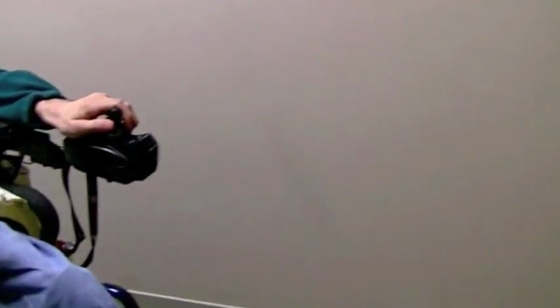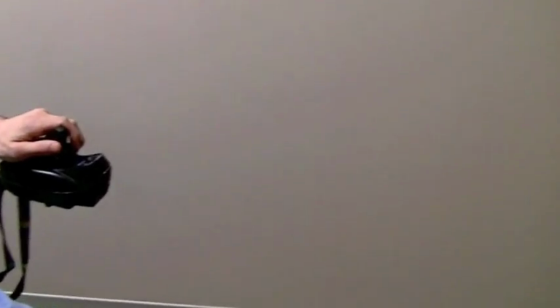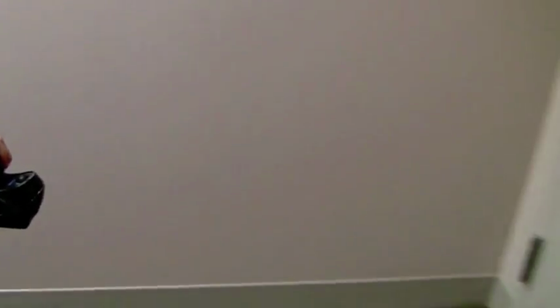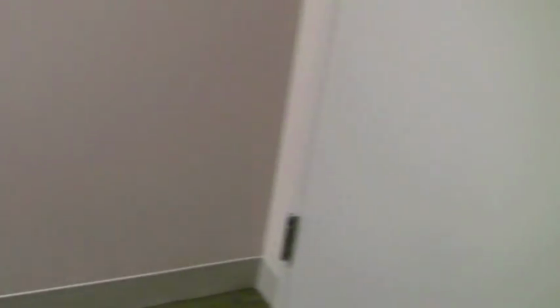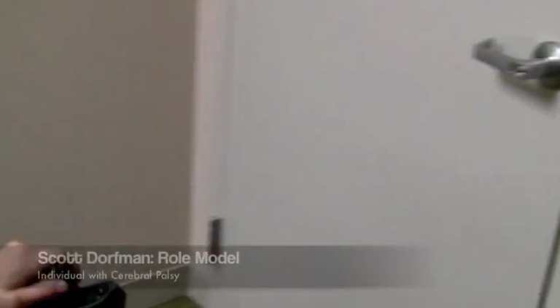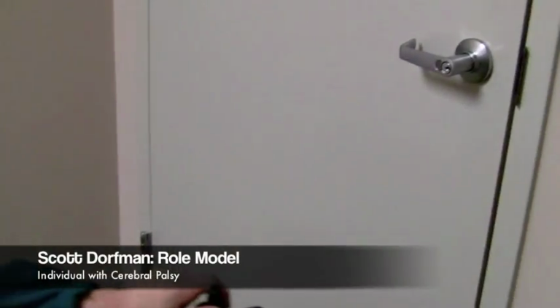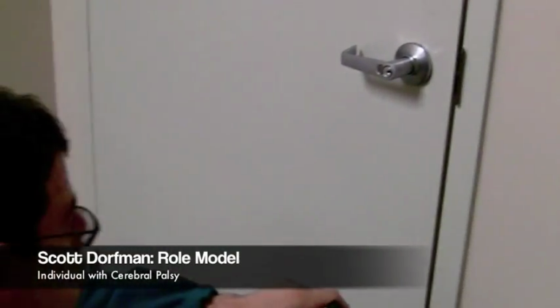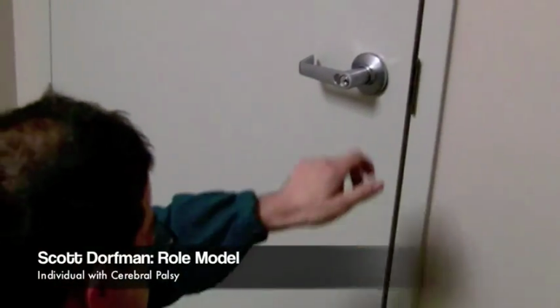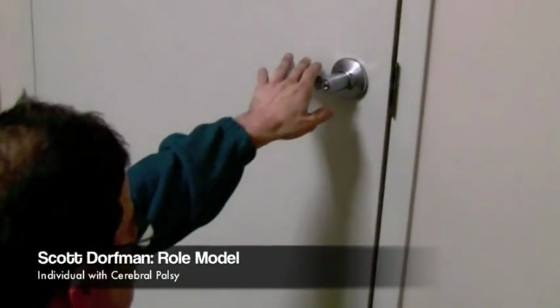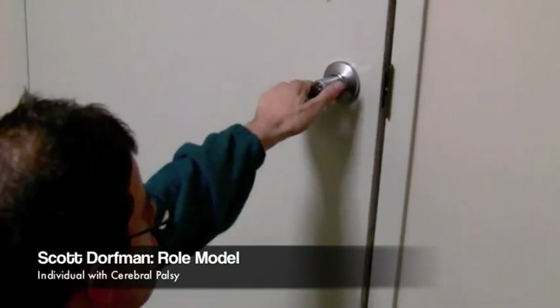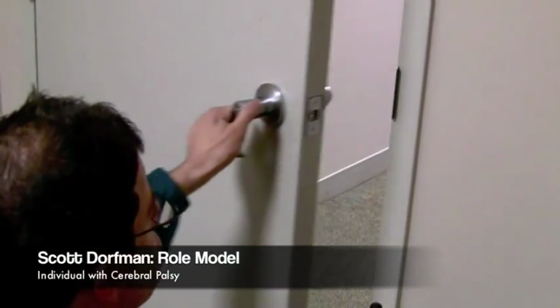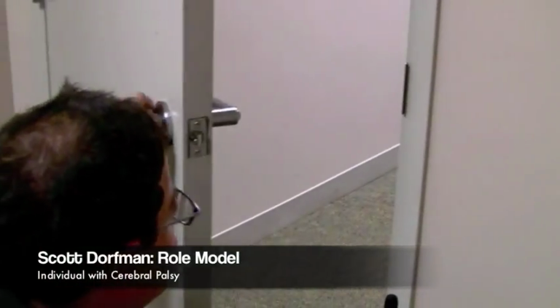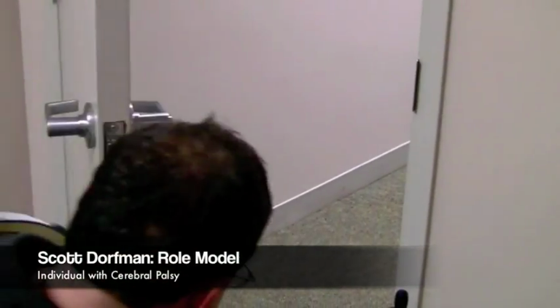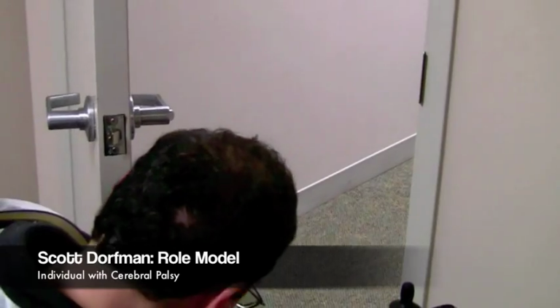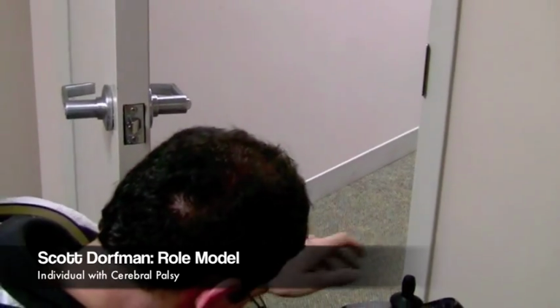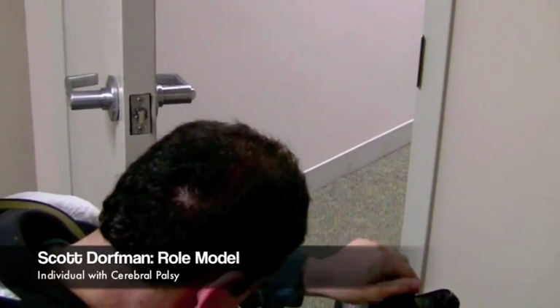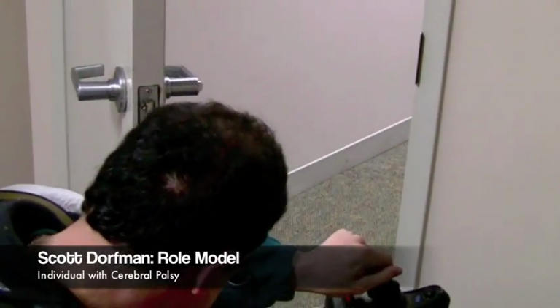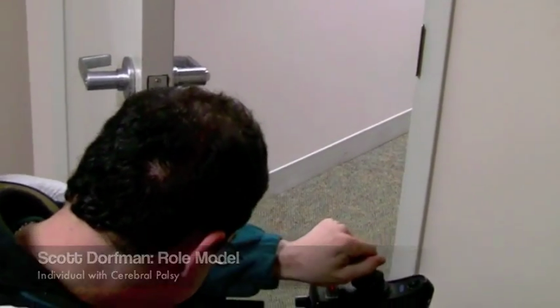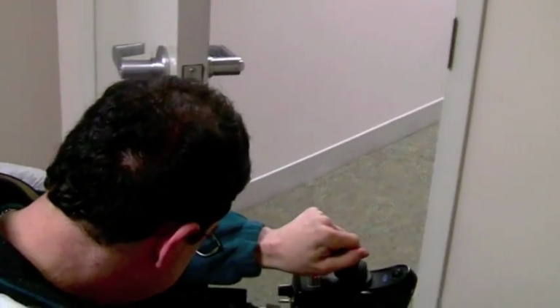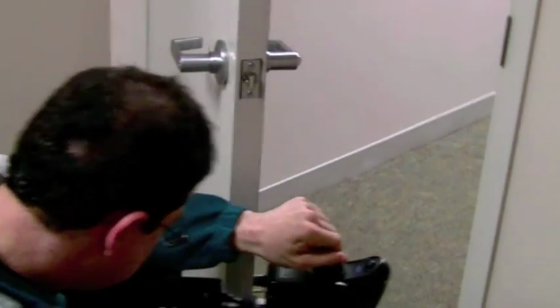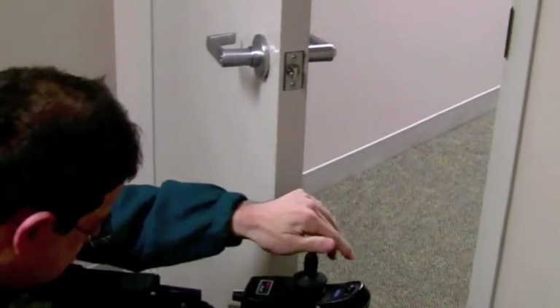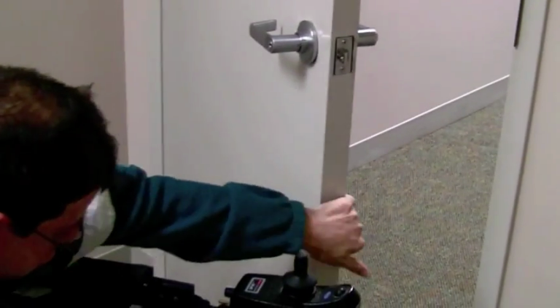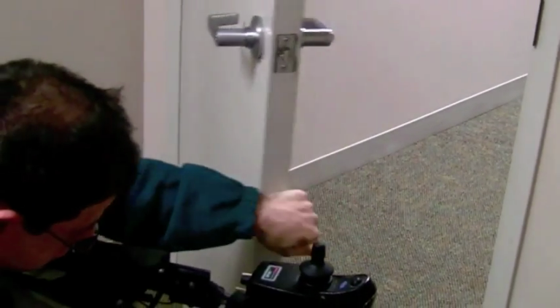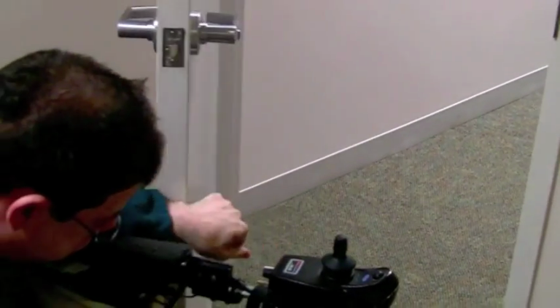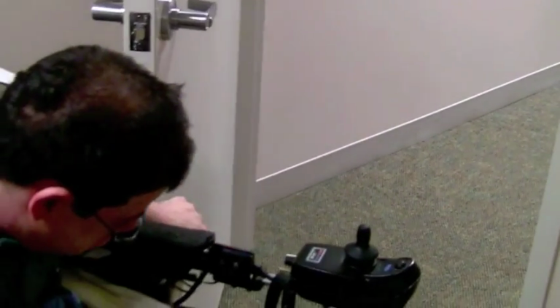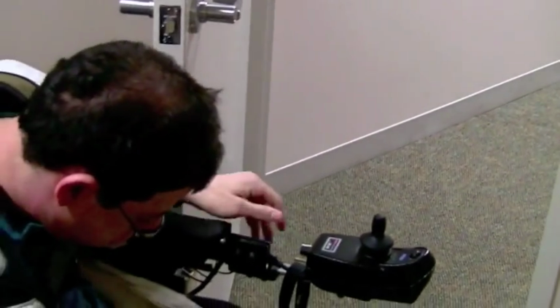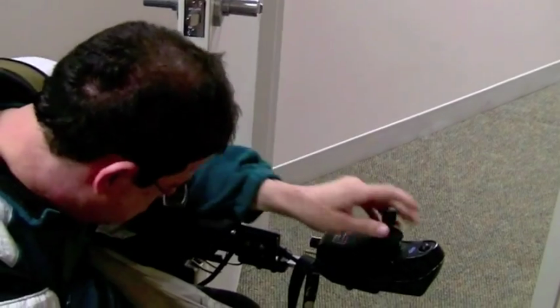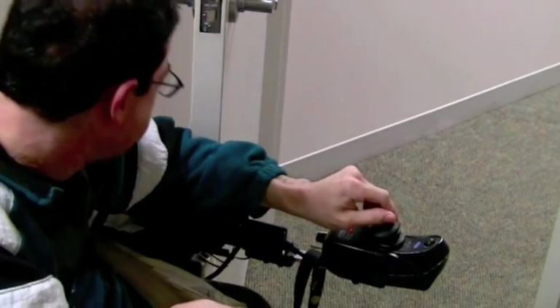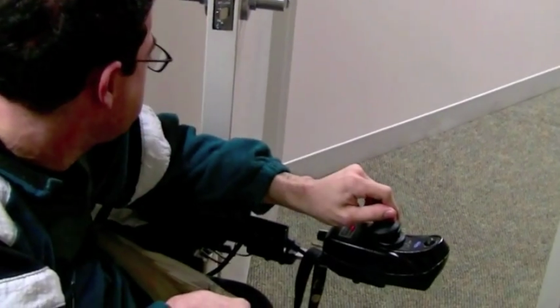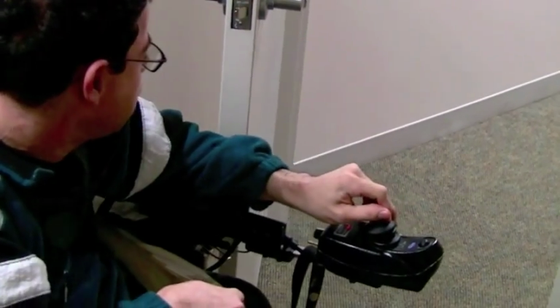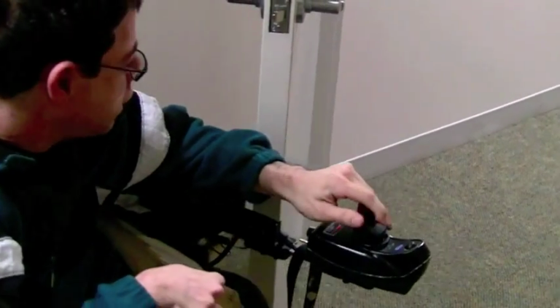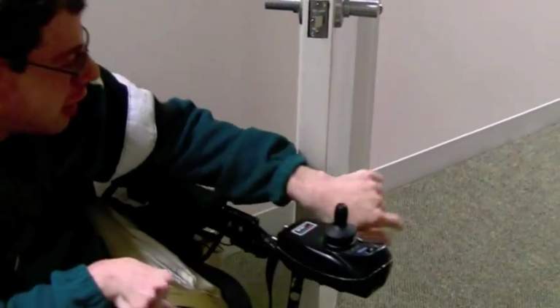We discovered that an employee, Scott Dorfman, a wheelchair user with cerebral palsy, has an intense struggle opening and closing a door independently. The team then determined the best solution for improving his ability to independently act in the workplace.